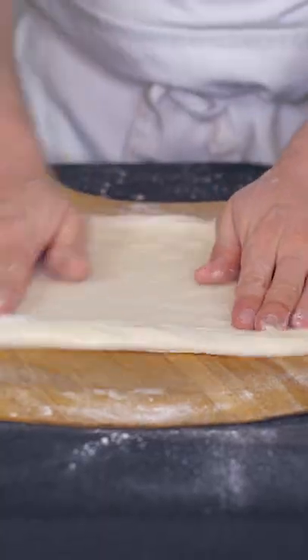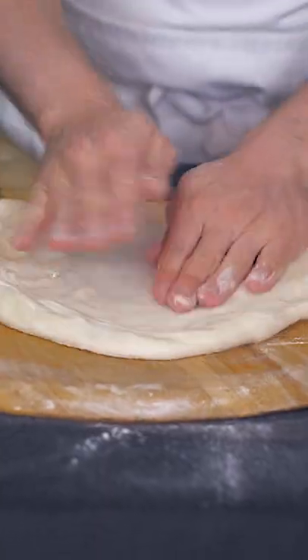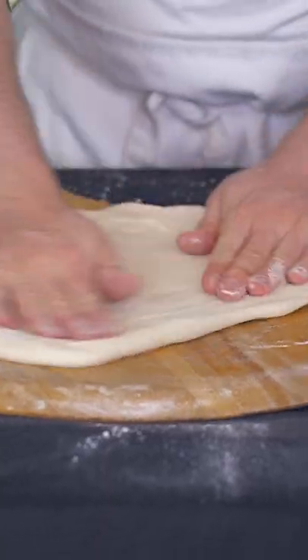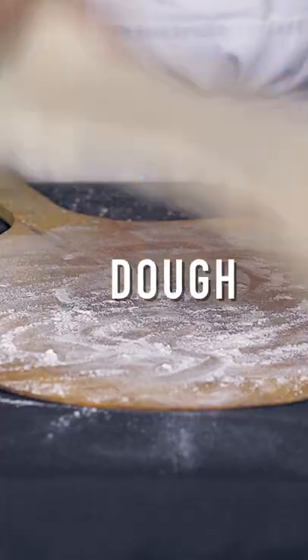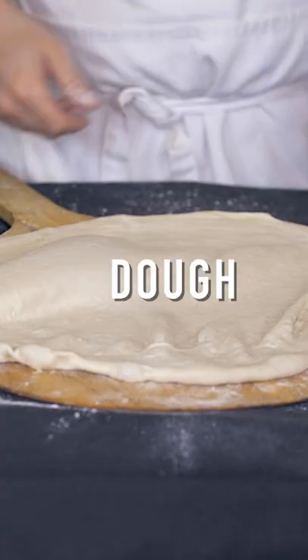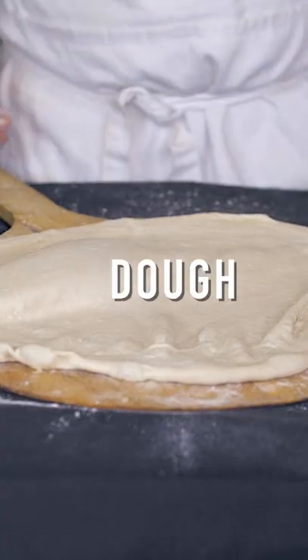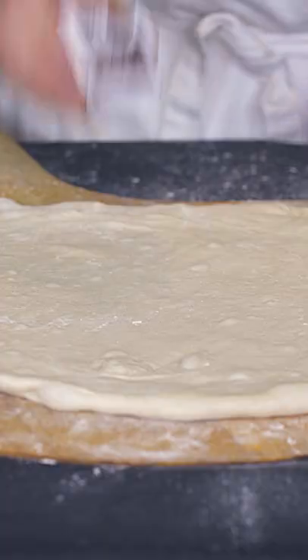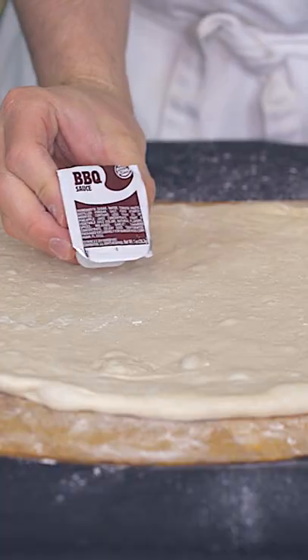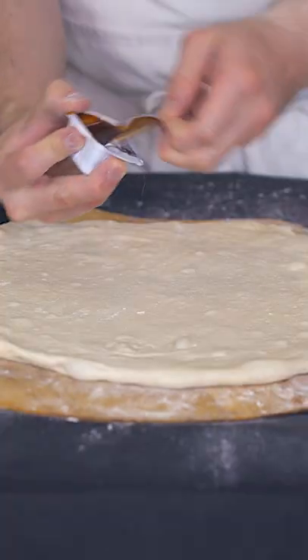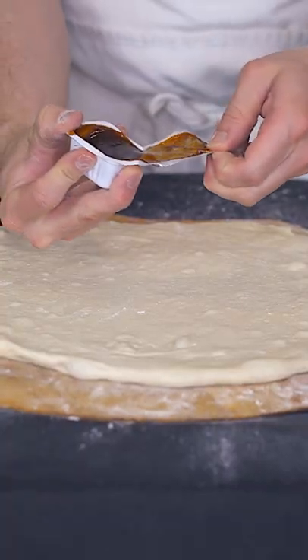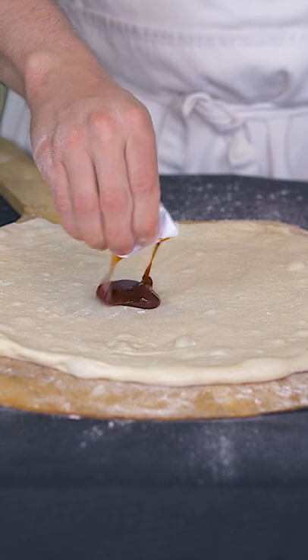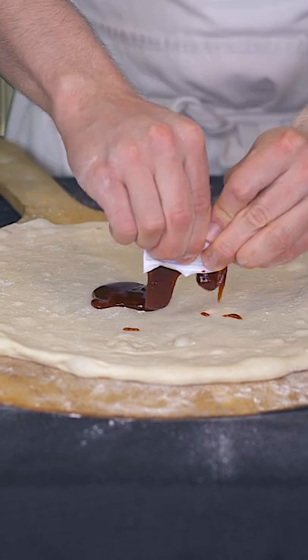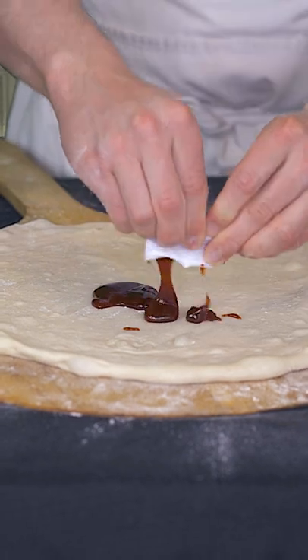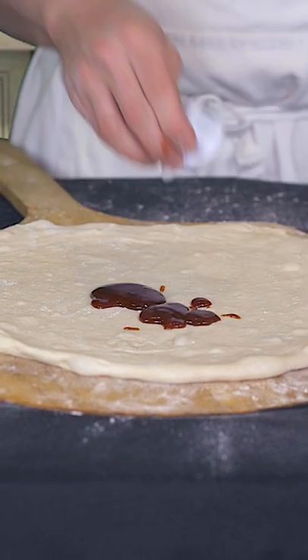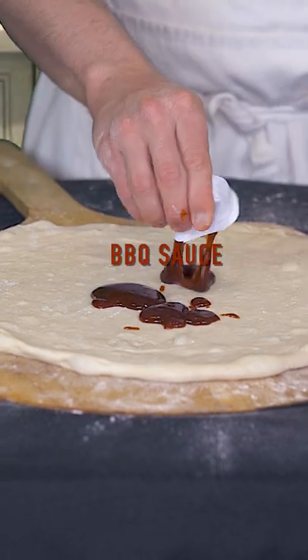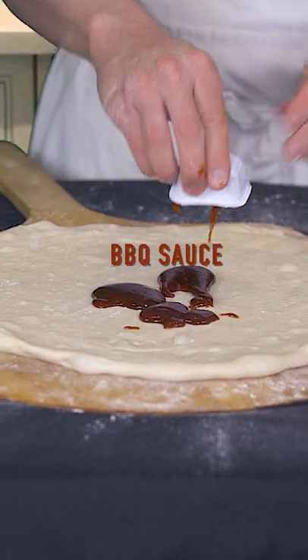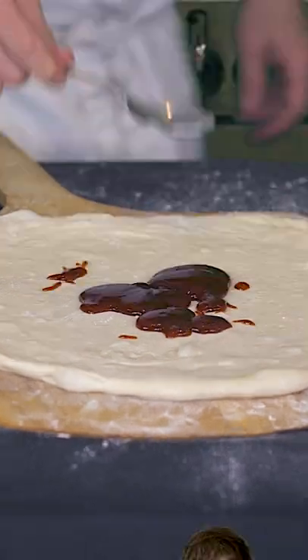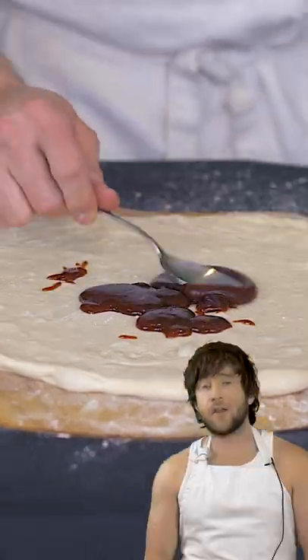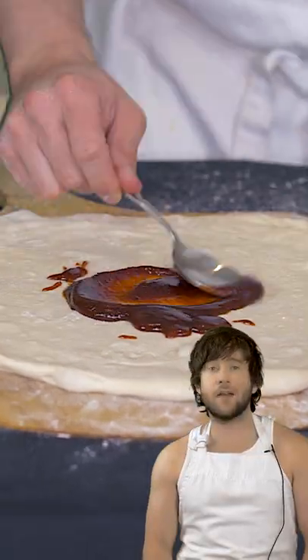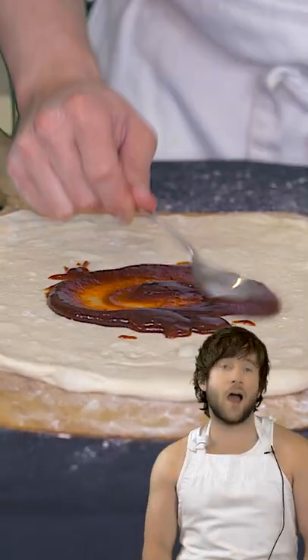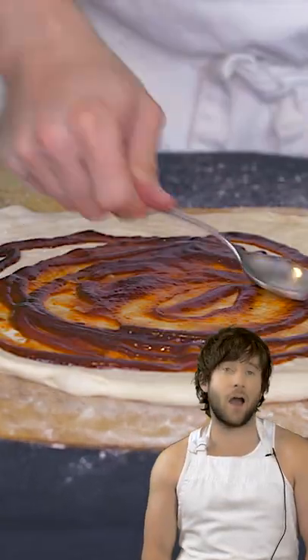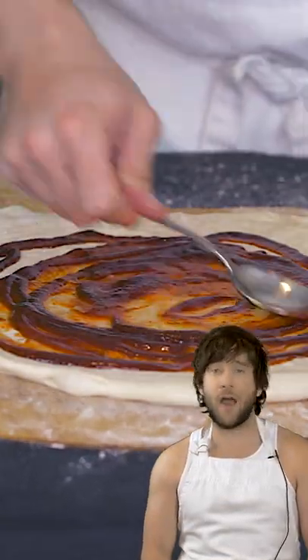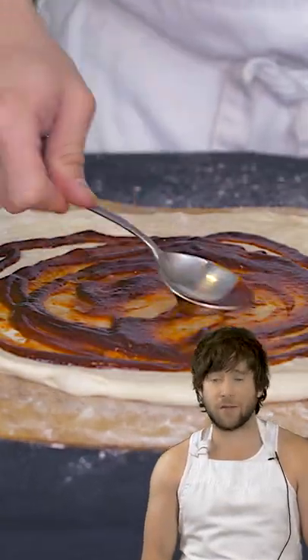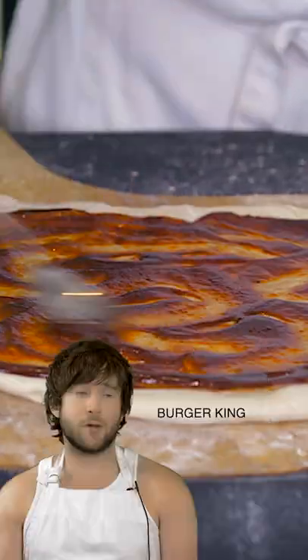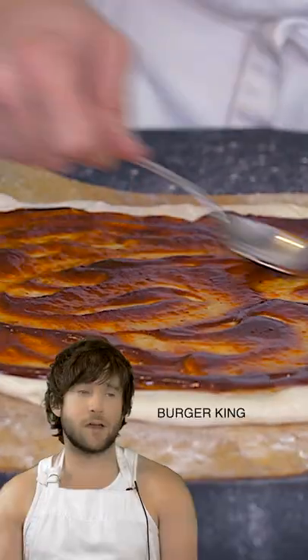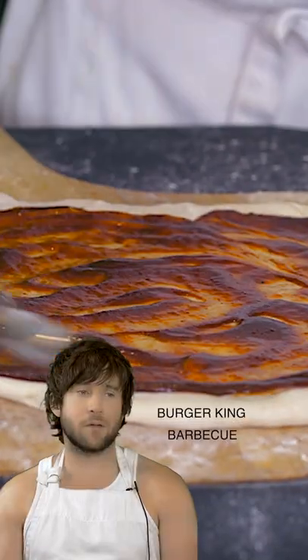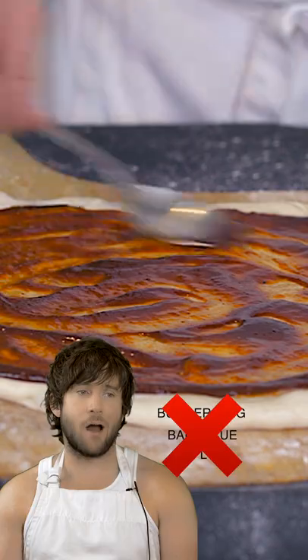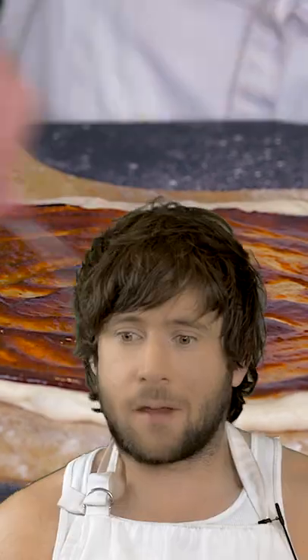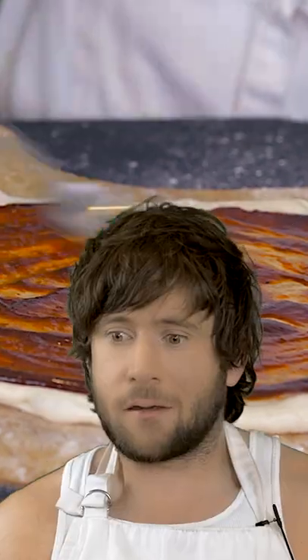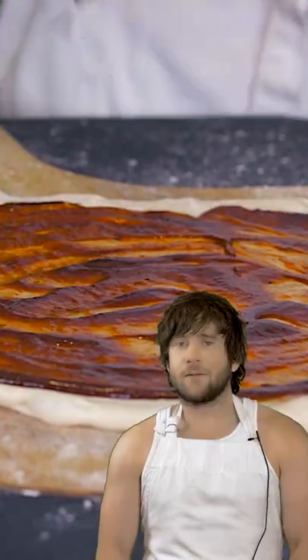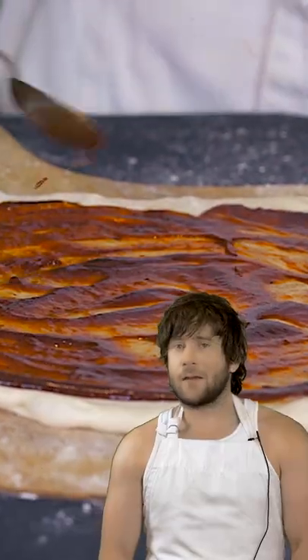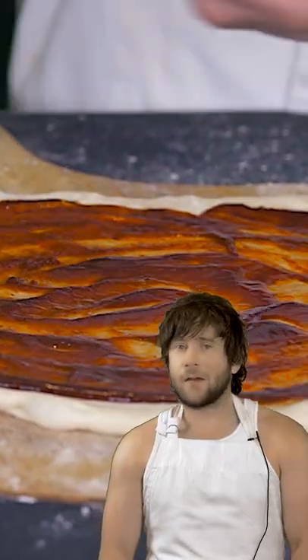Okay, let's take some dough. We're going to top it with the Burger King barbecue sauce. Try saying that five times fast. Burger King barbecue sauce — damn it. It can't be done.